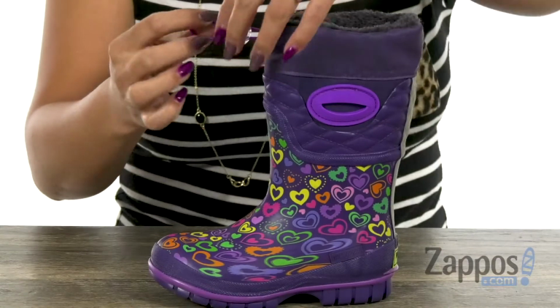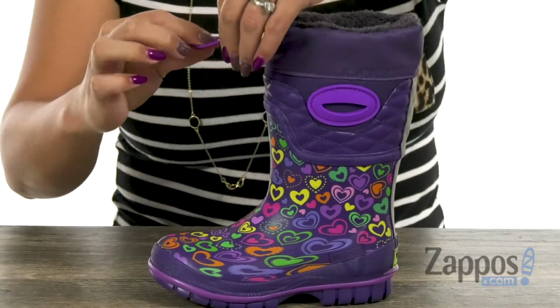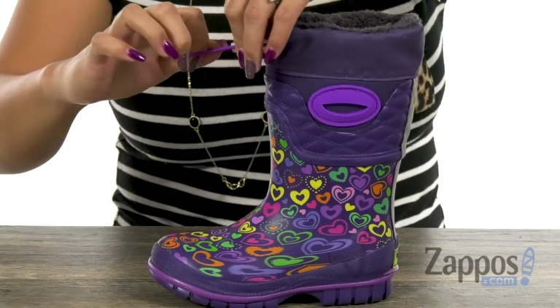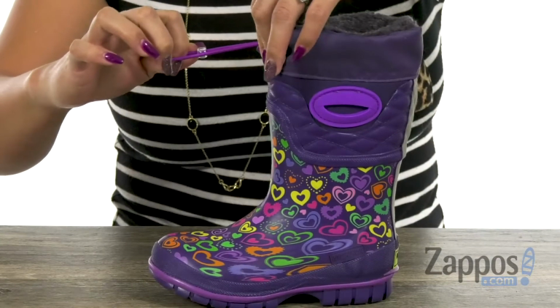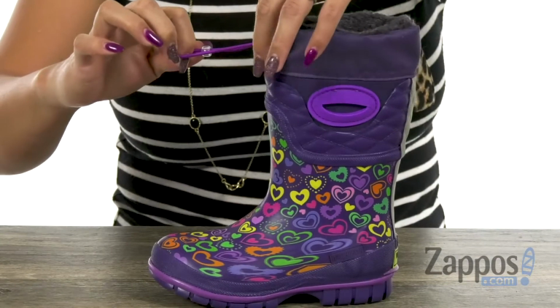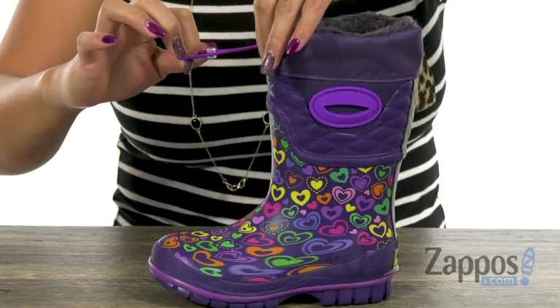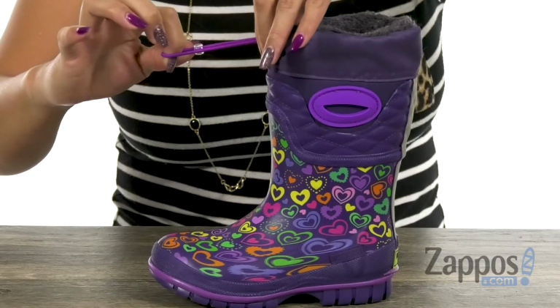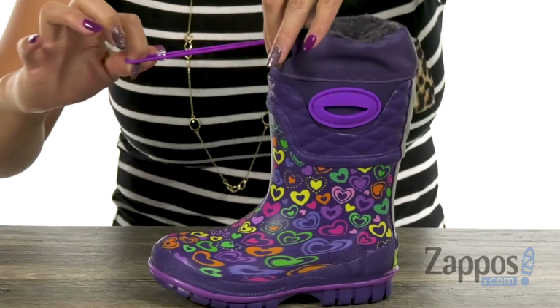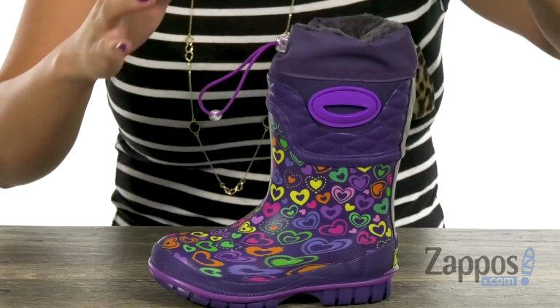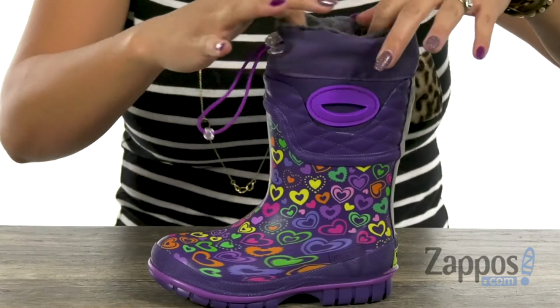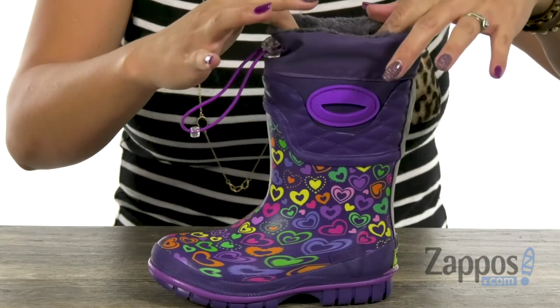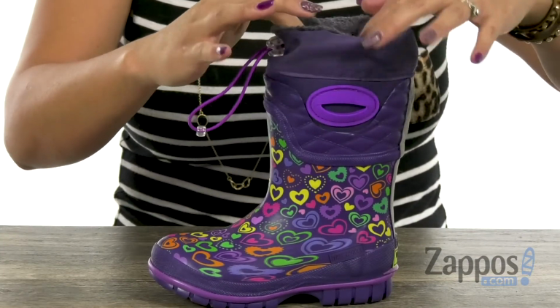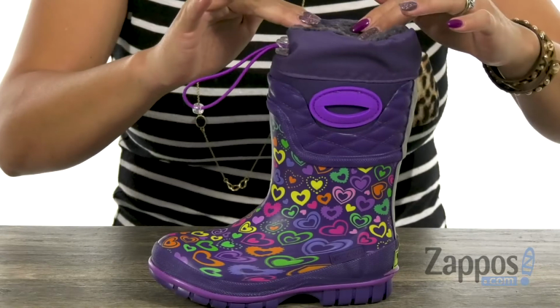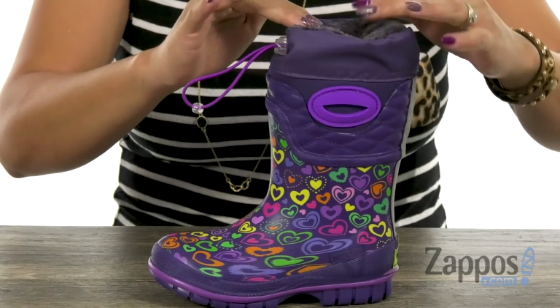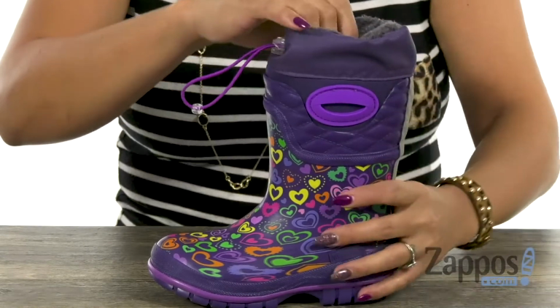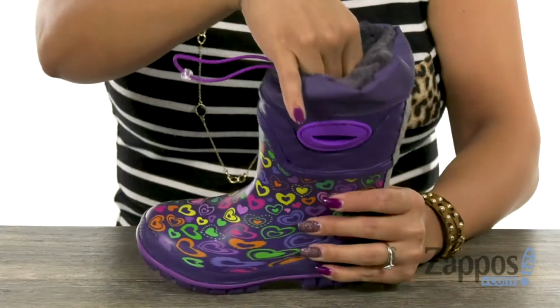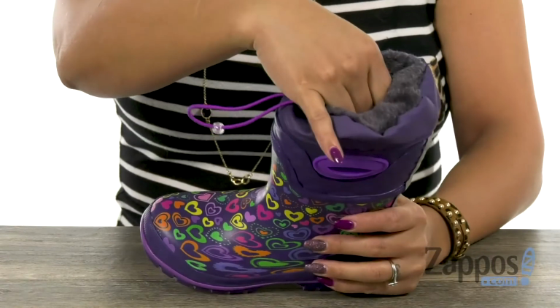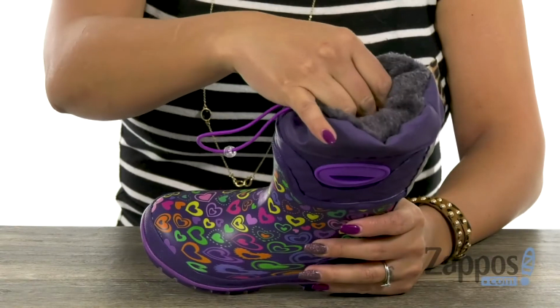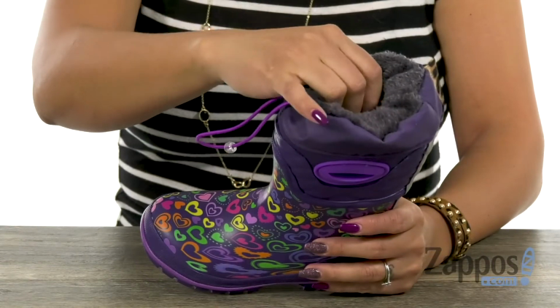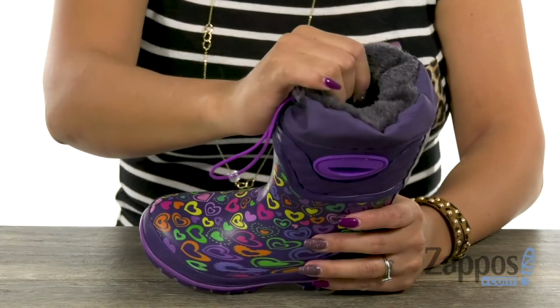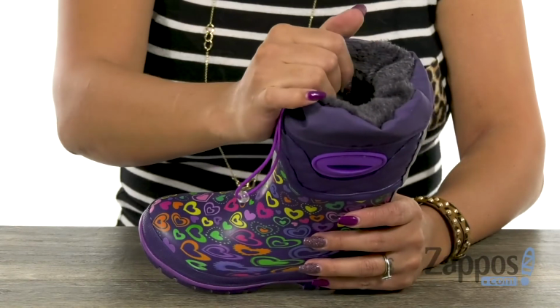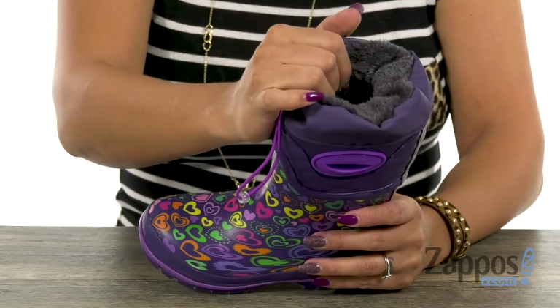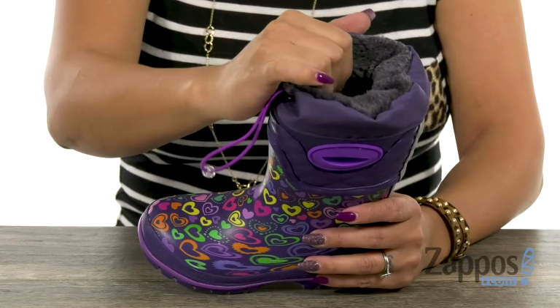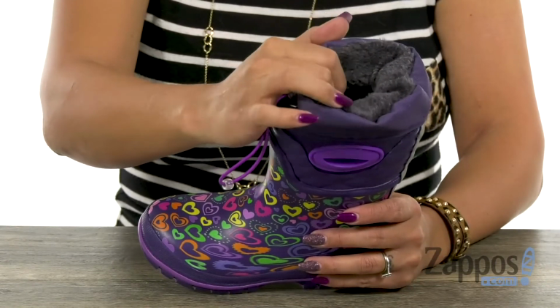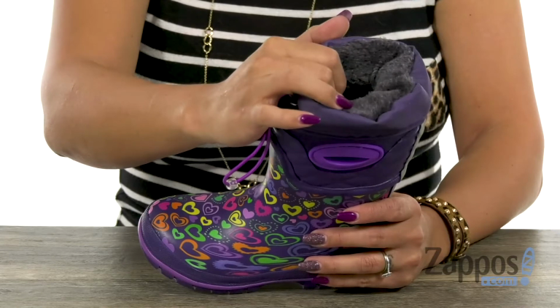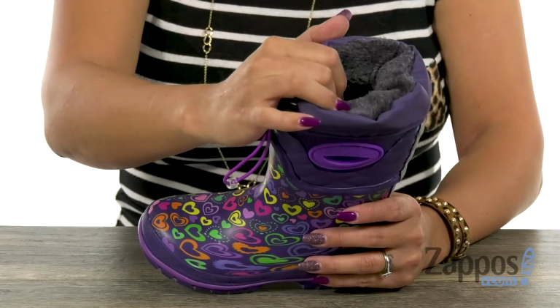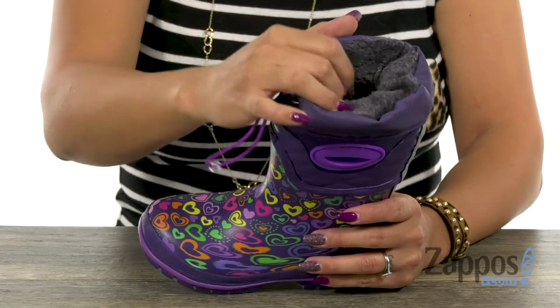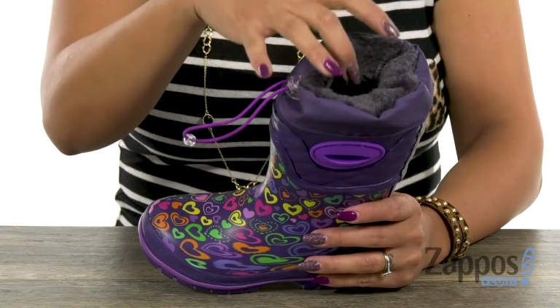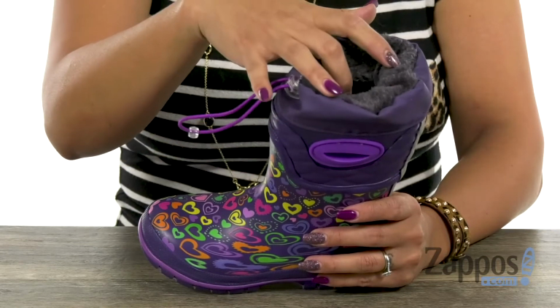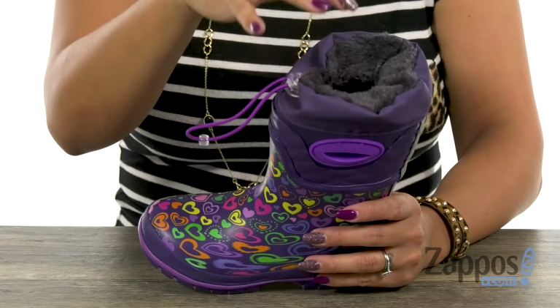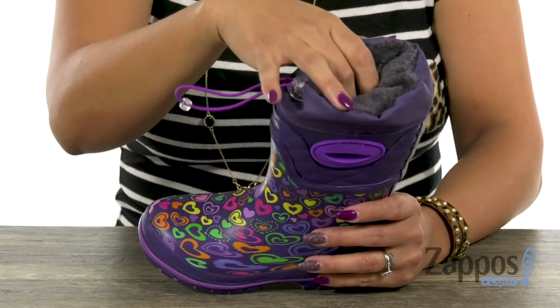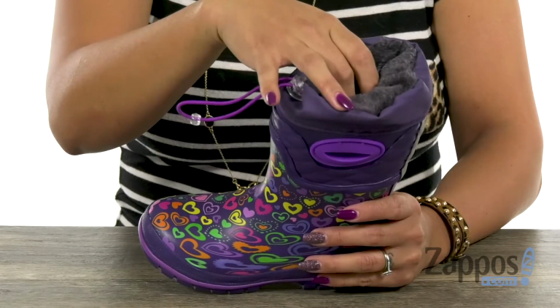At the top you have this bungee lace-up closure. What you do is you squeeze it, pull it, and that's going to give you that snug fit that you need at the top. The inside has a waterproof 5mm neoprene insulated design as well, and that's going to be really helpful to keep you nice and warm.